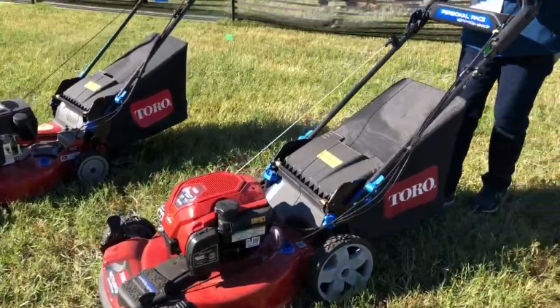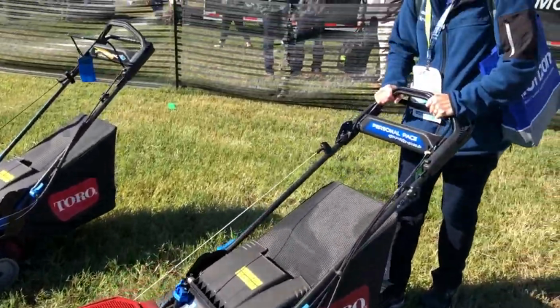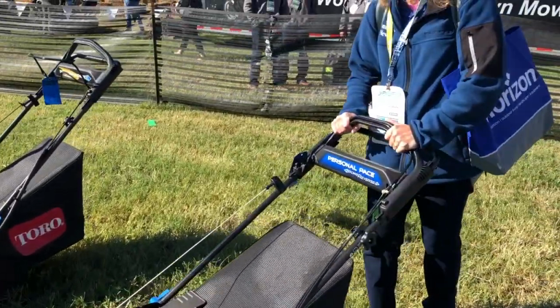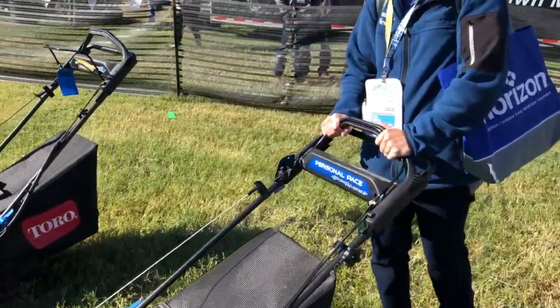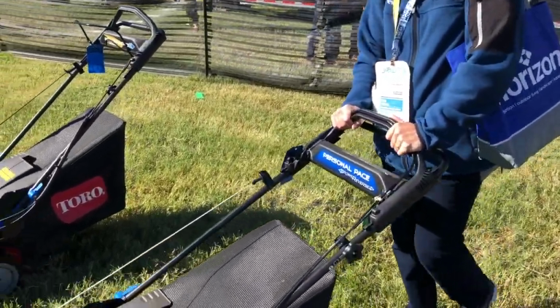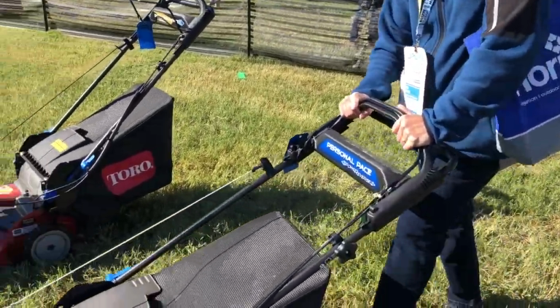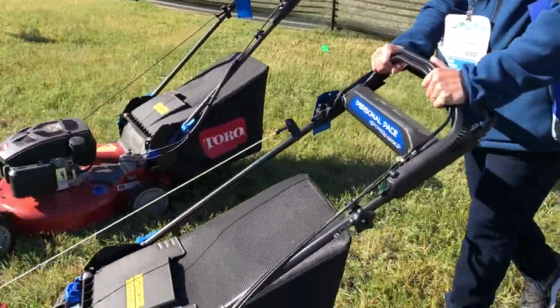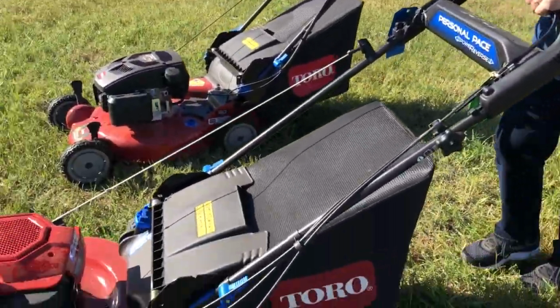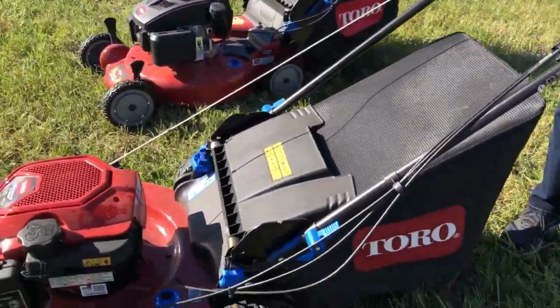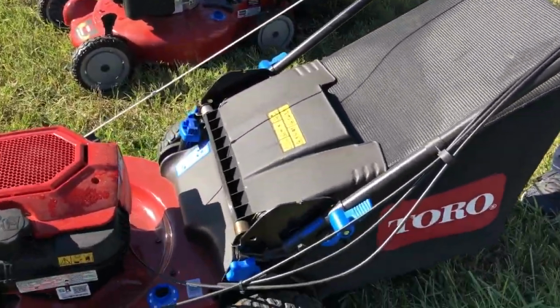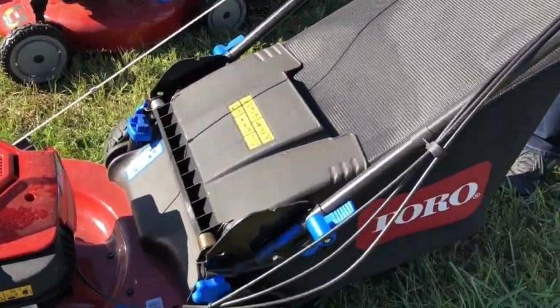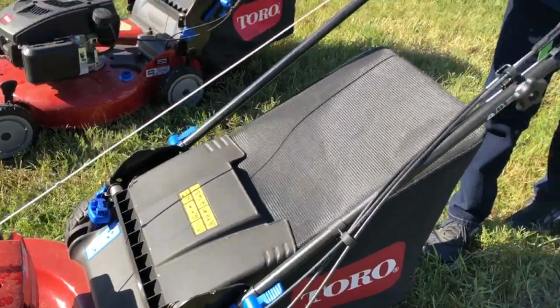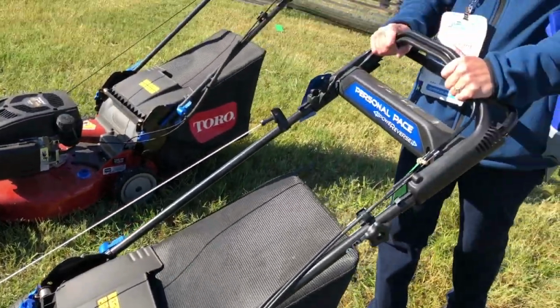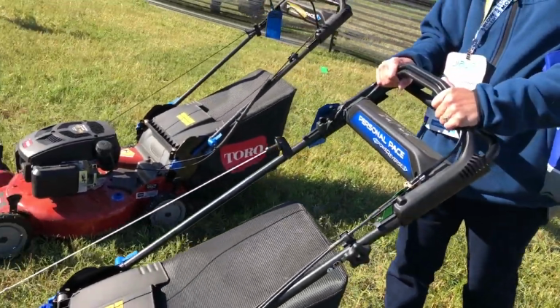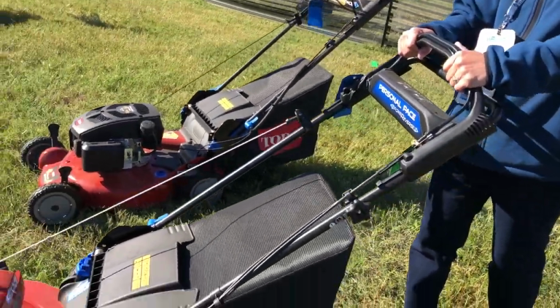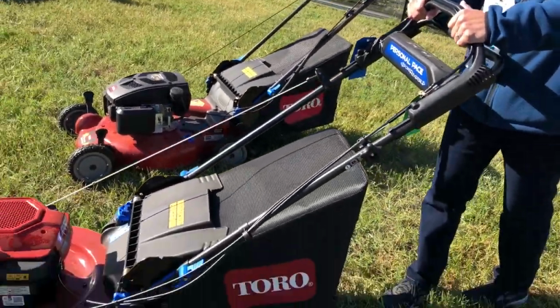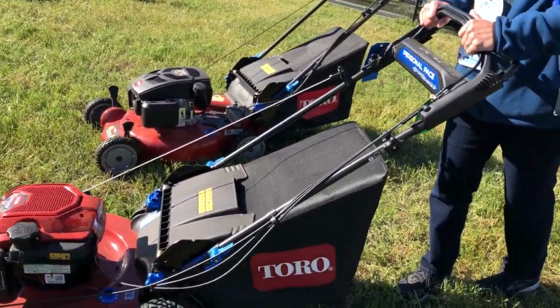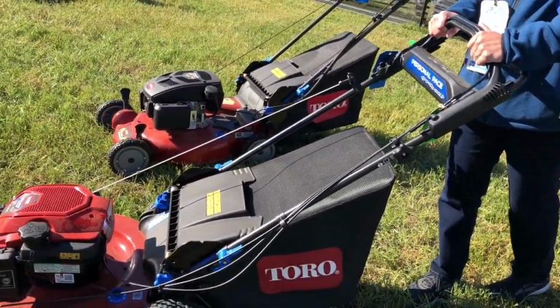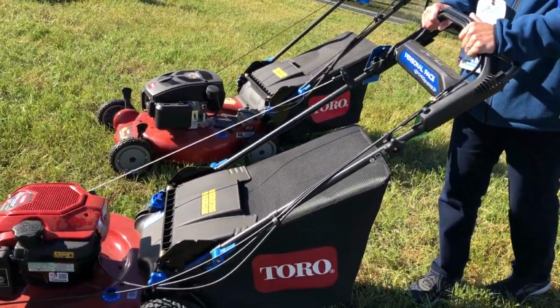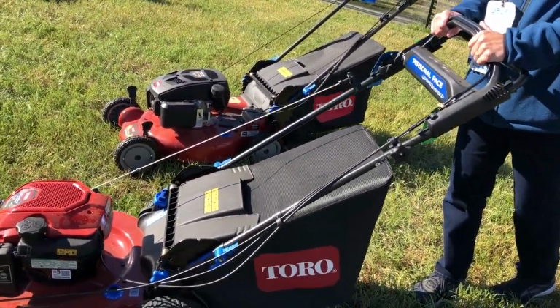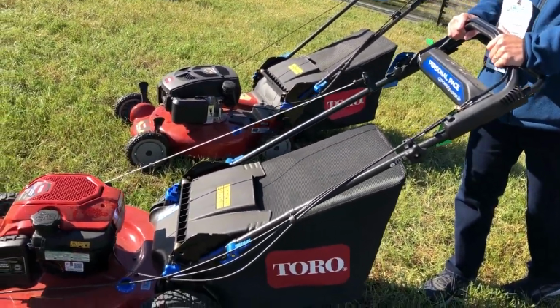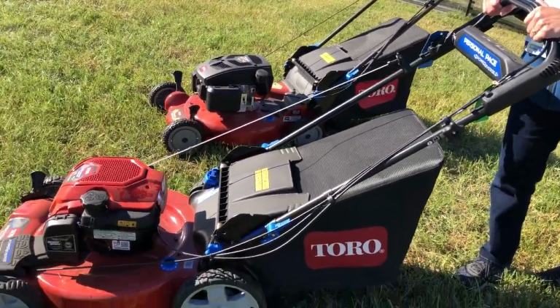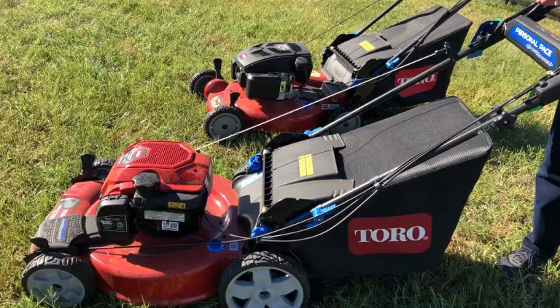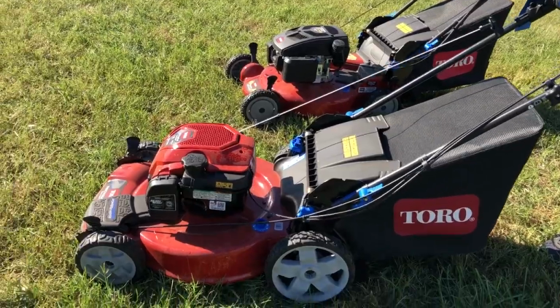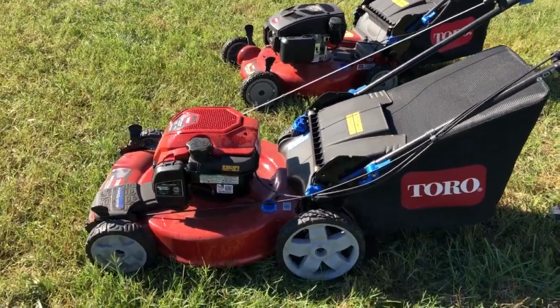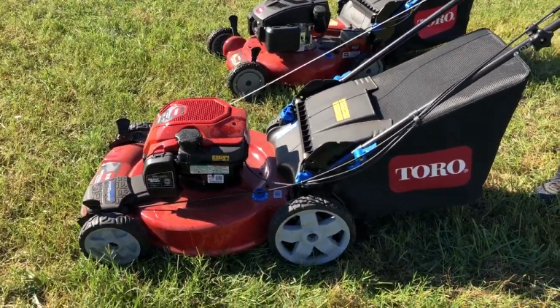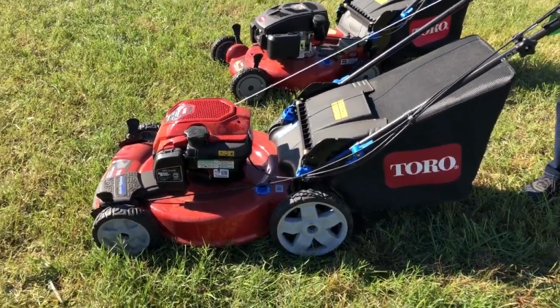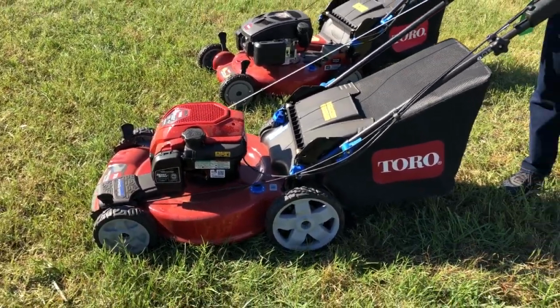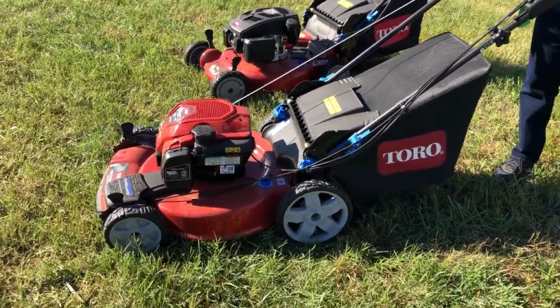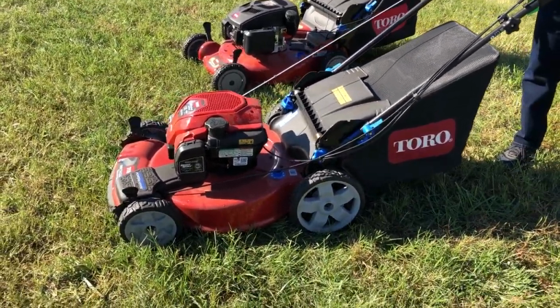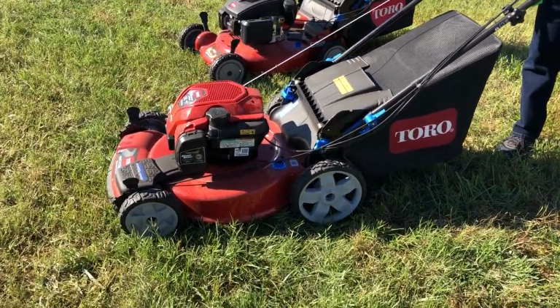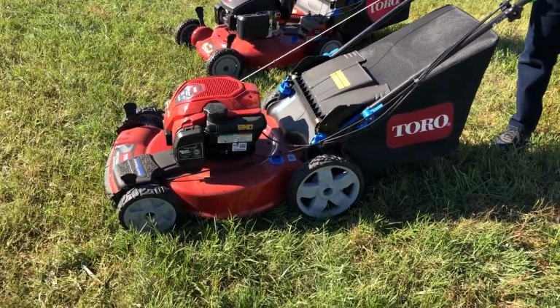It's all handled with a personal pace handle right here. This also has the isoflex, so when she pushes down on the handle a little bit, it's got a little bit of flex to it, and yet it will help to keep that nose of the mower on the ground as she's mowing.